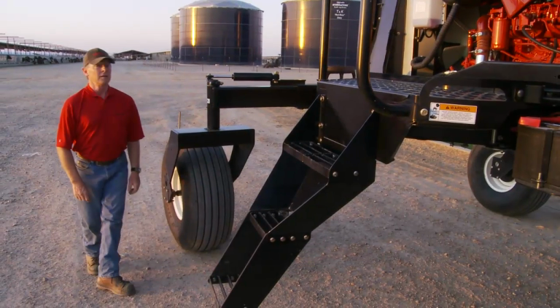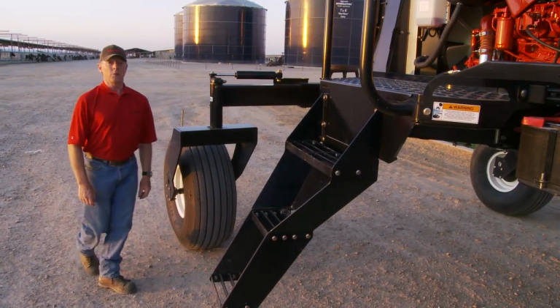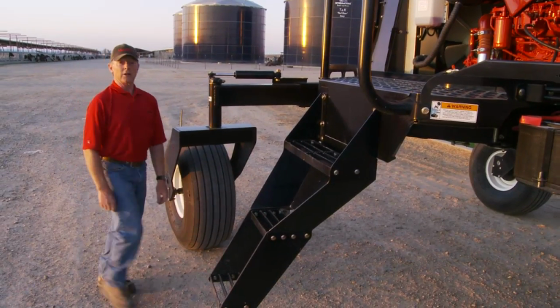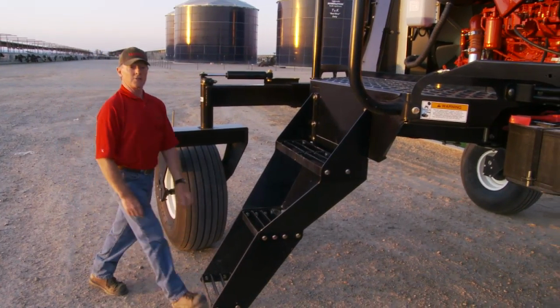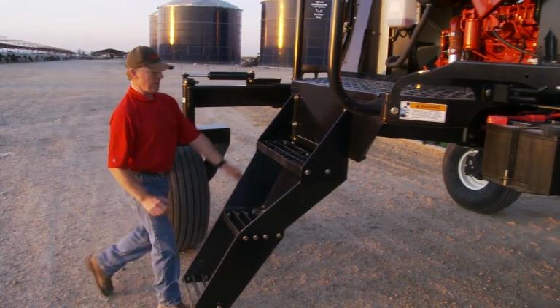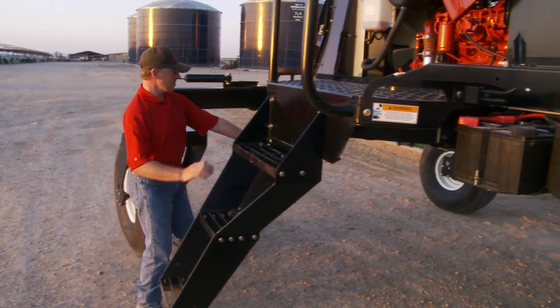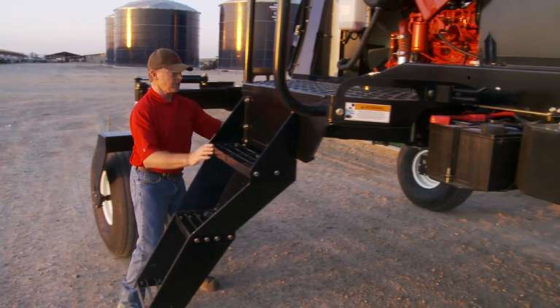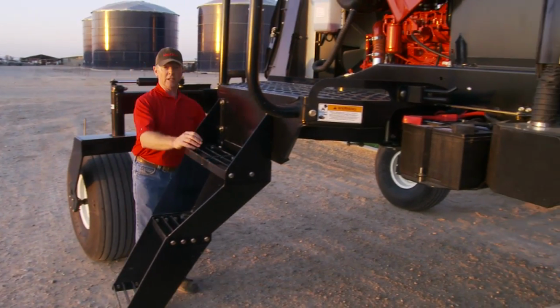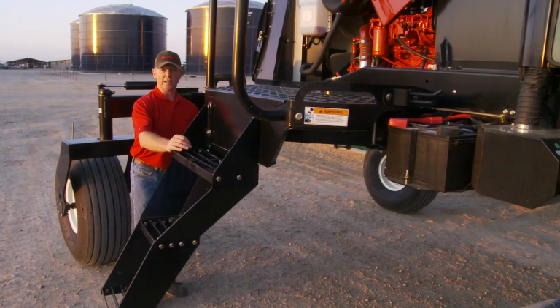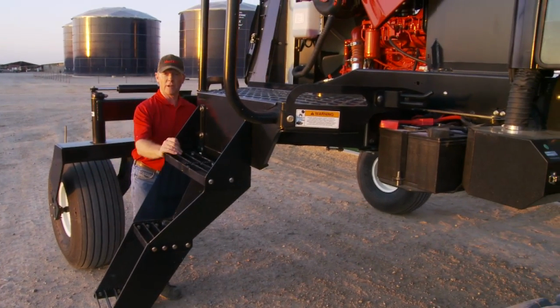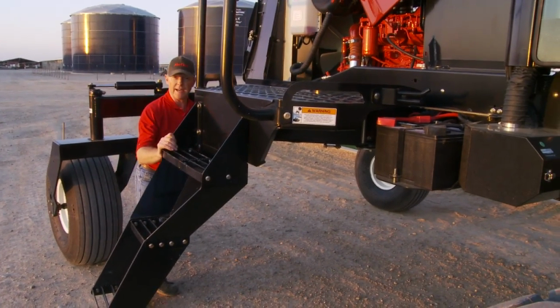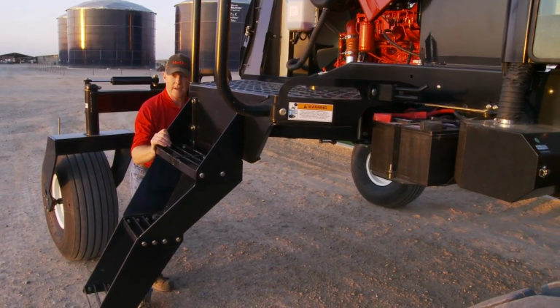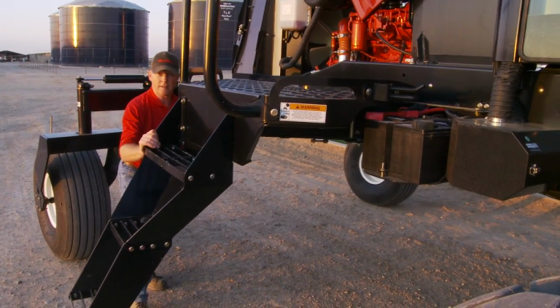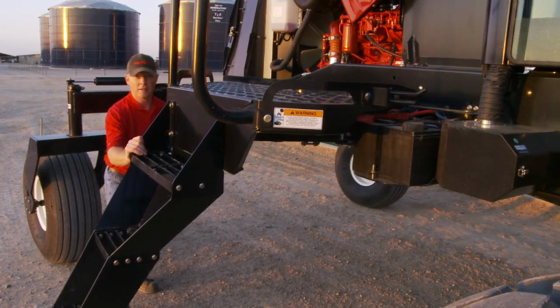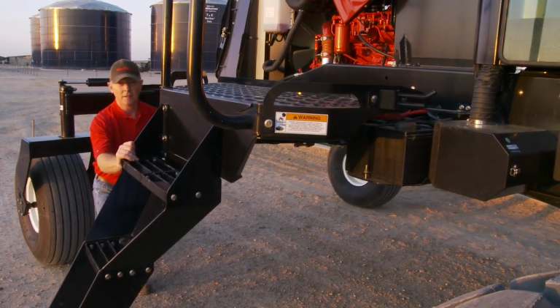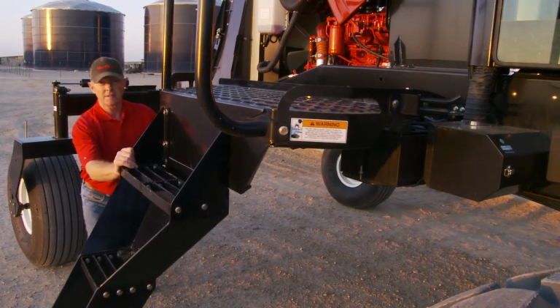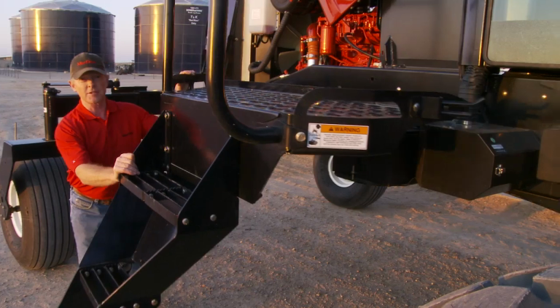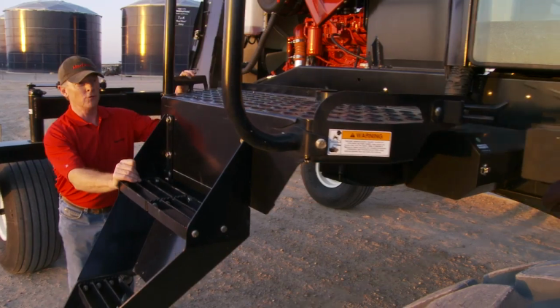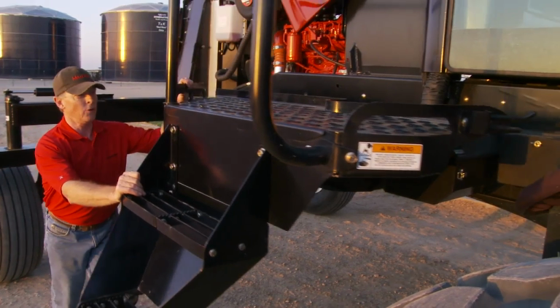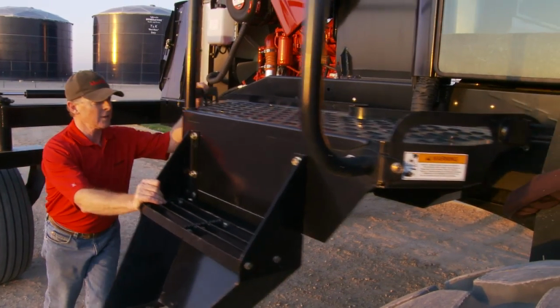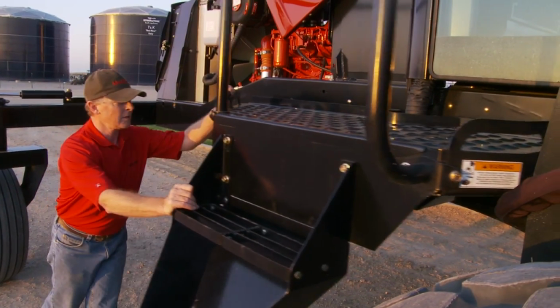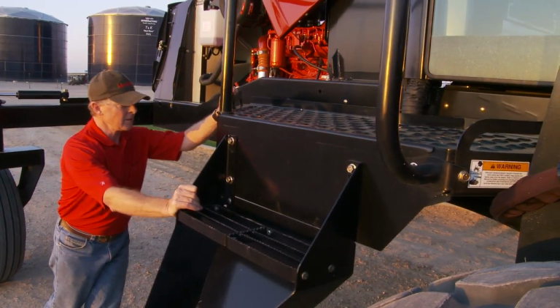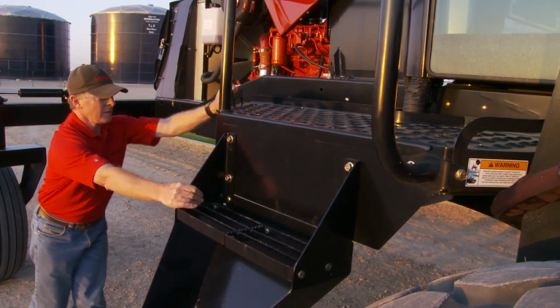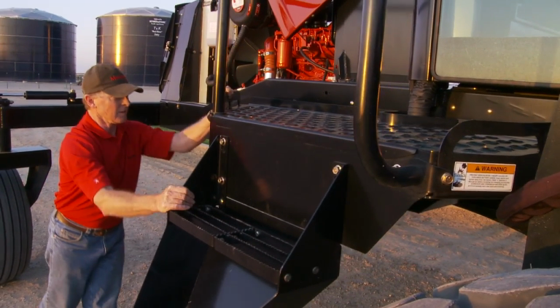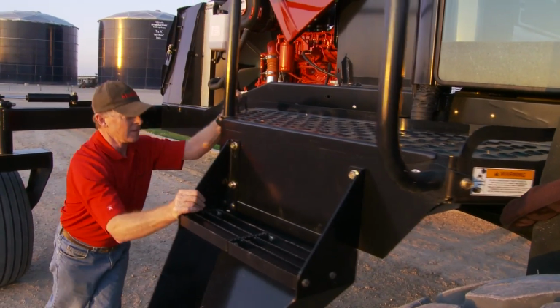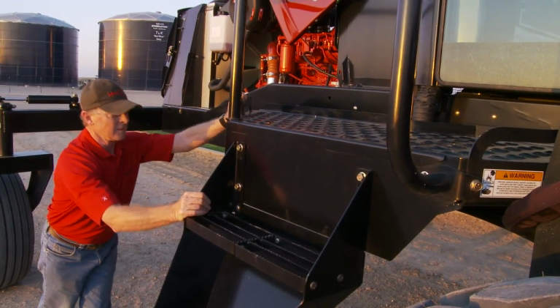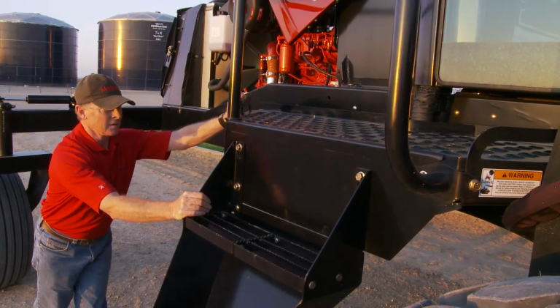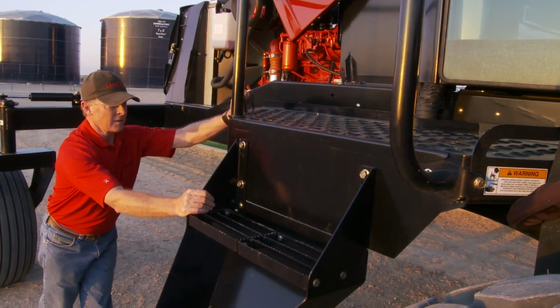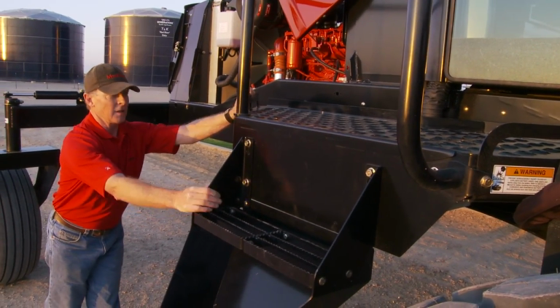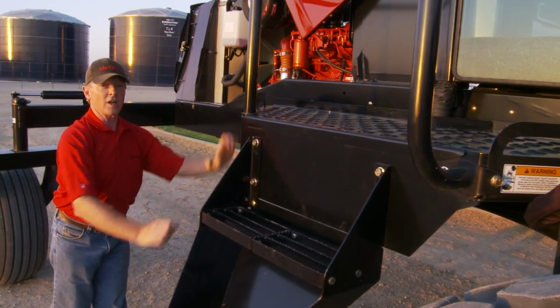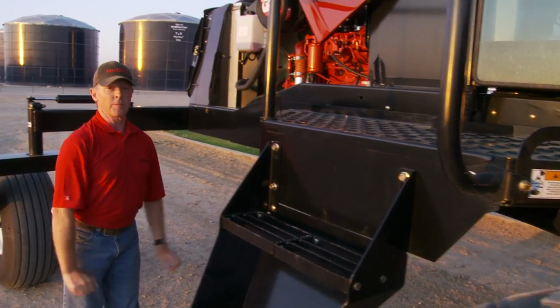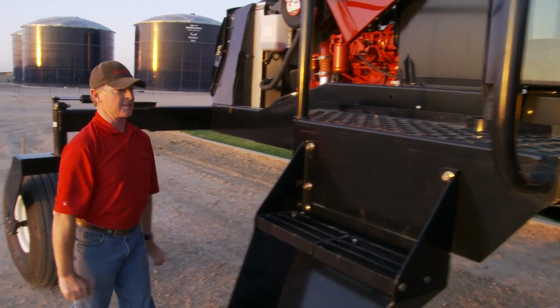We'll now close the steps using the convenient lever on the backside. The steps move forward and lock into place.